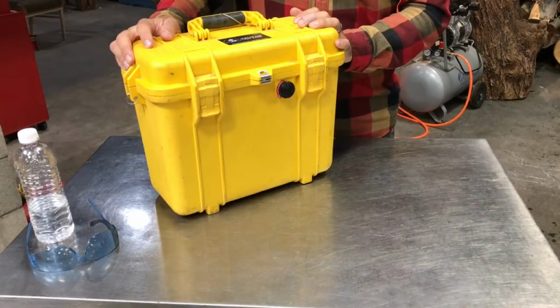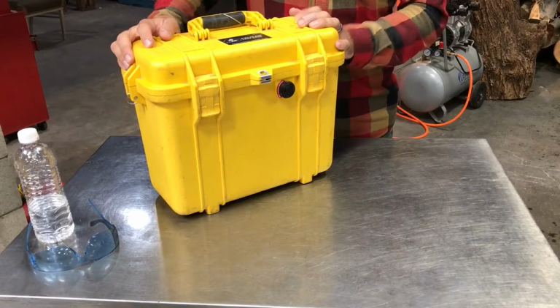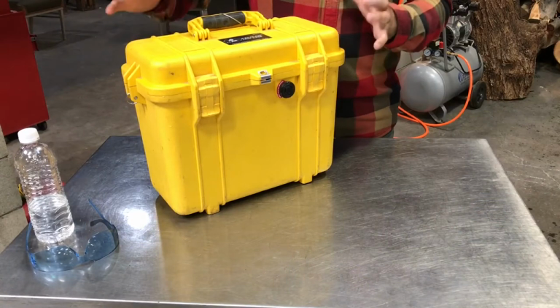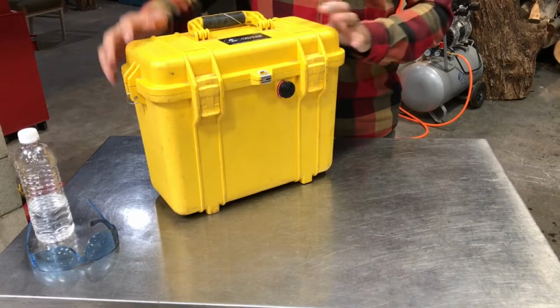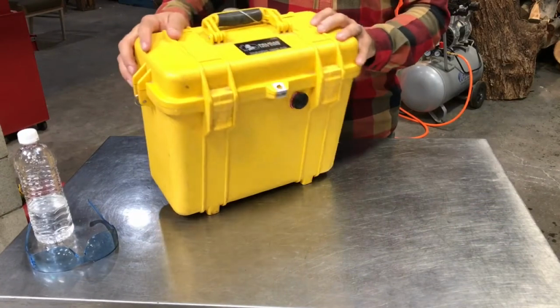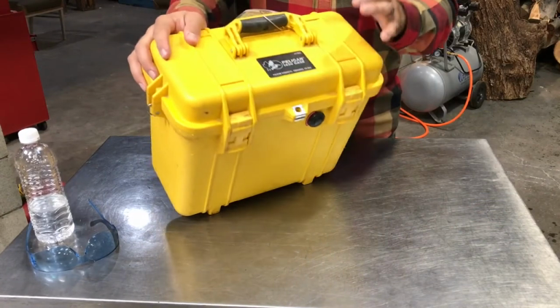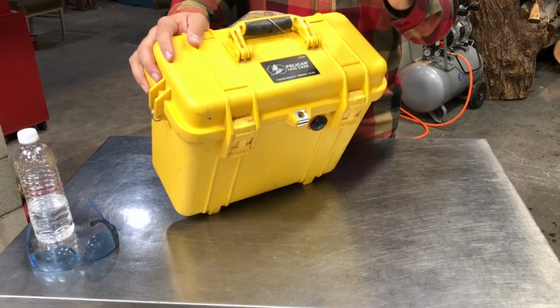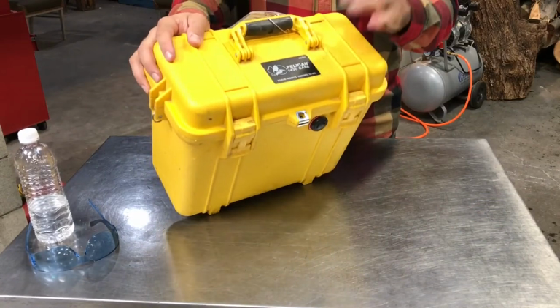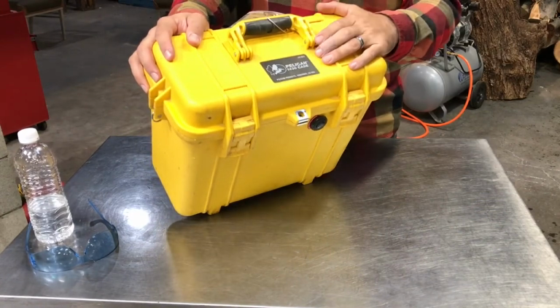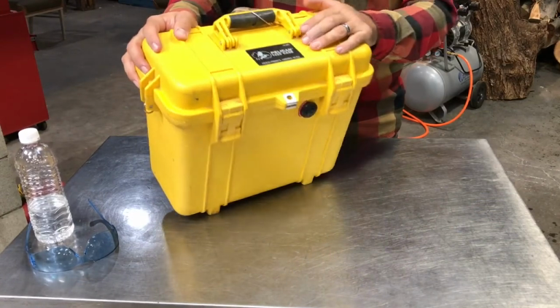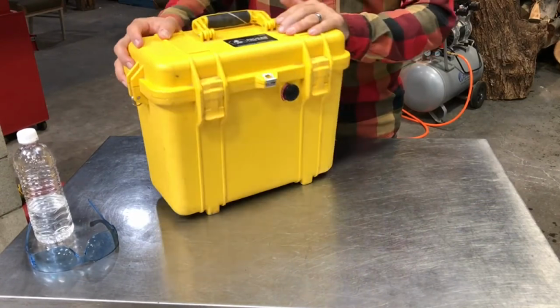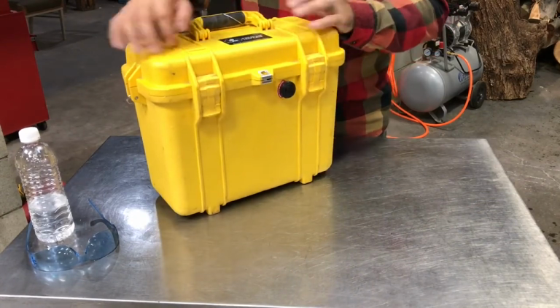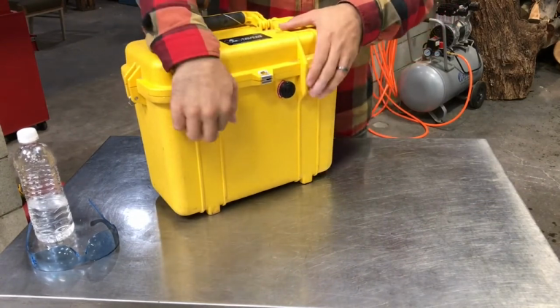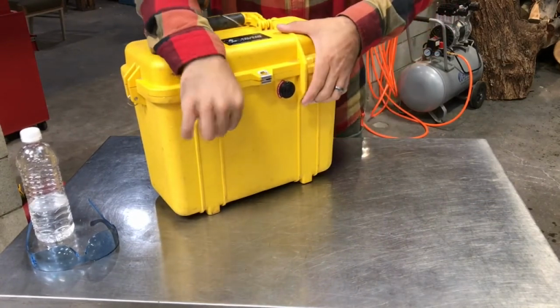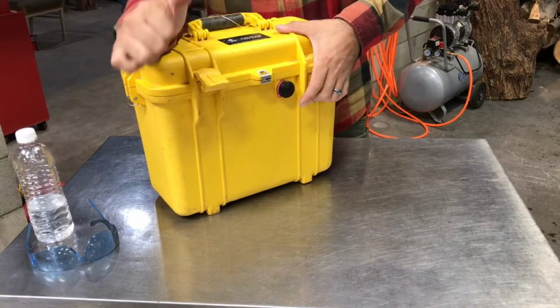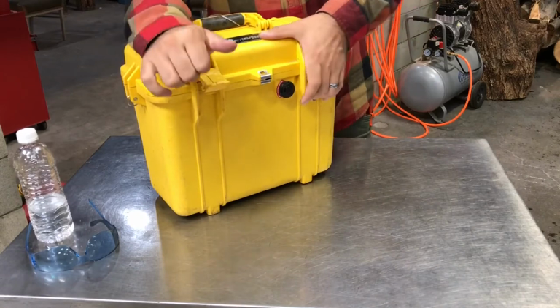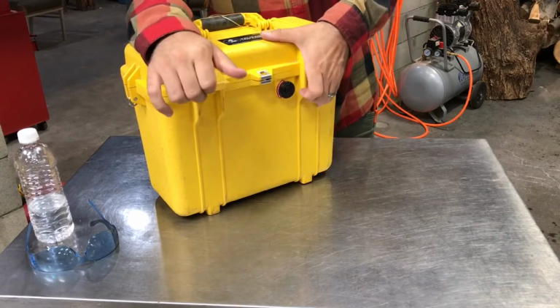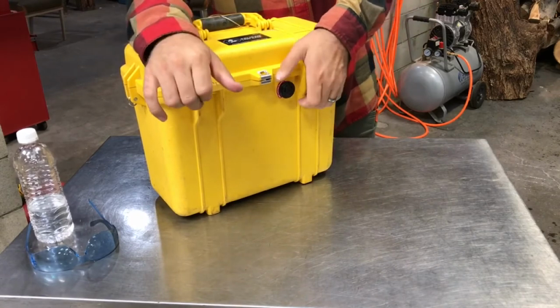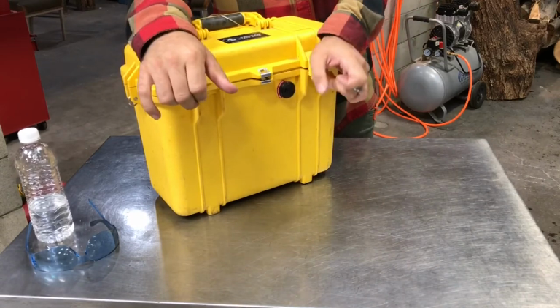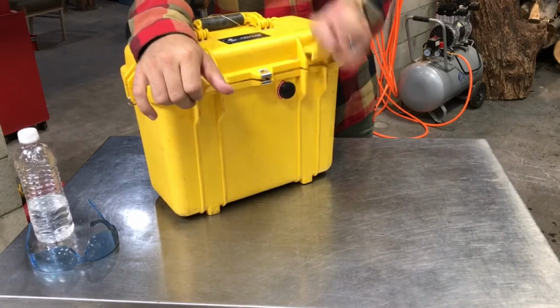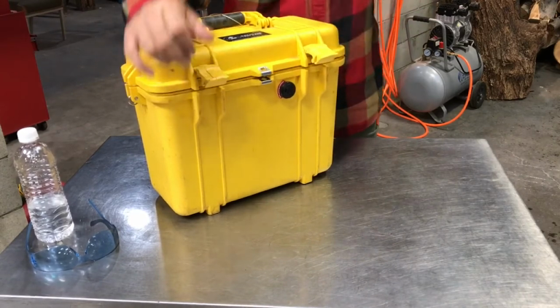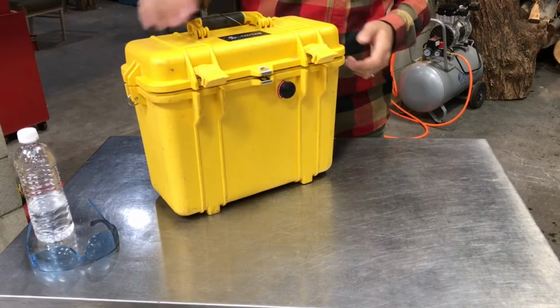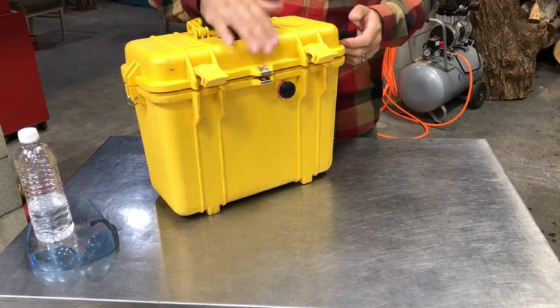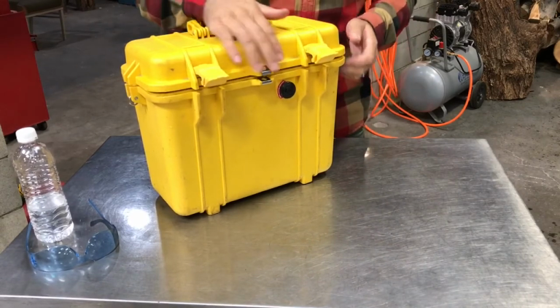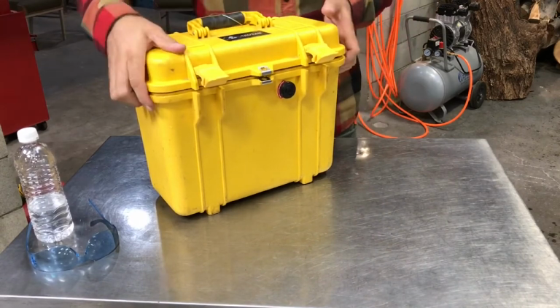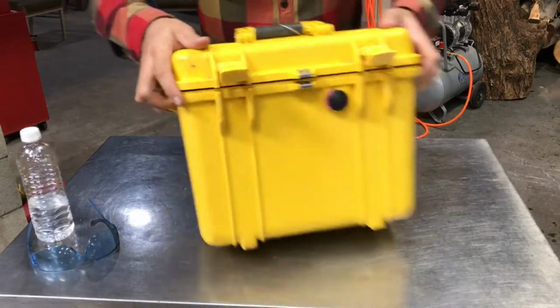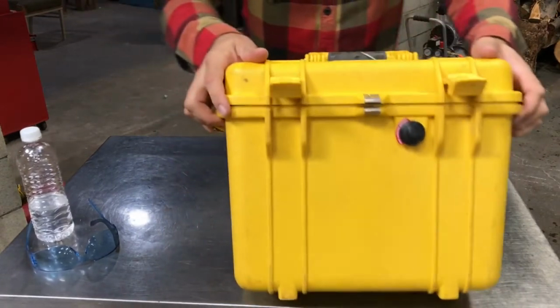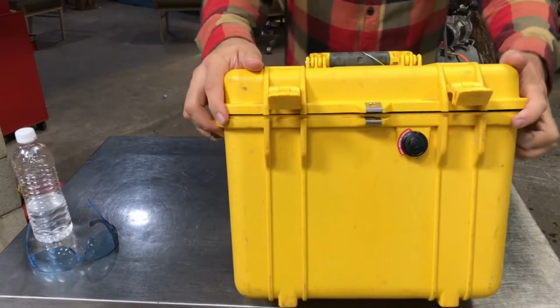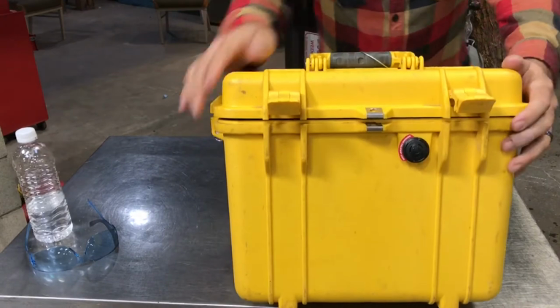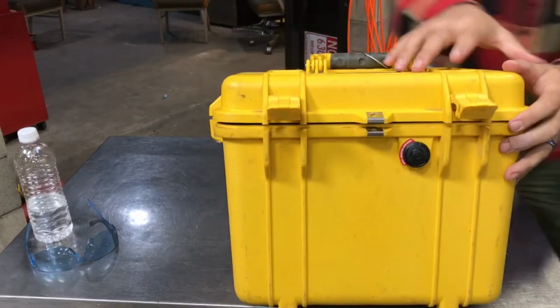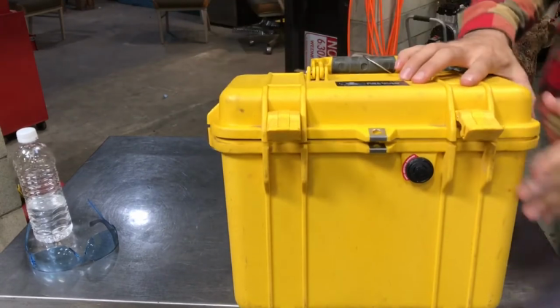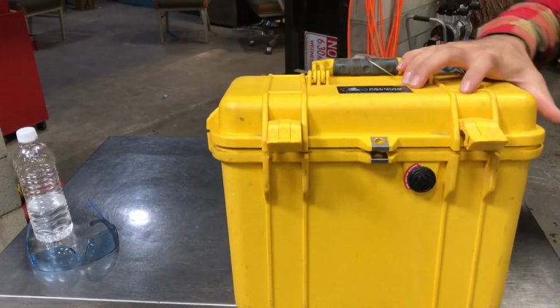The whole kit is stored in a Pelican case — super heavy-duty protection for all the equipment inside. Let me show you what's up inside the lid first.